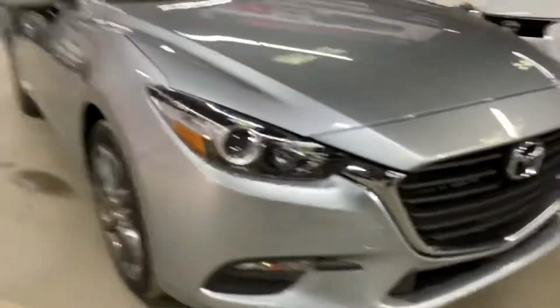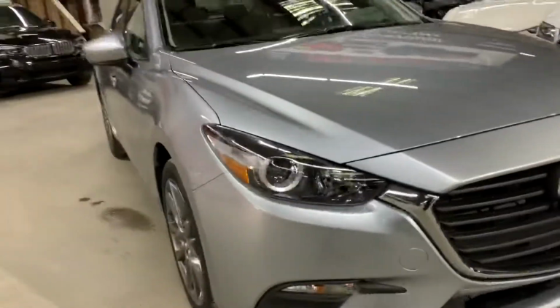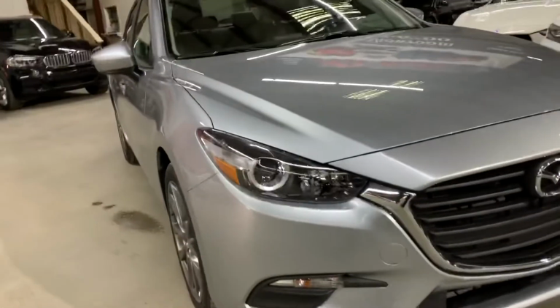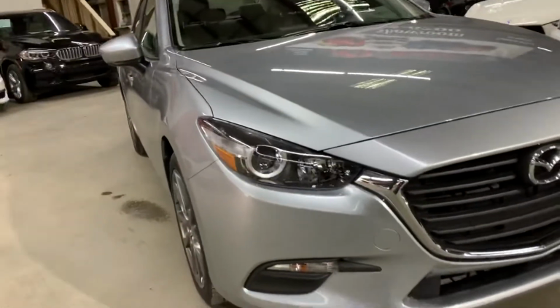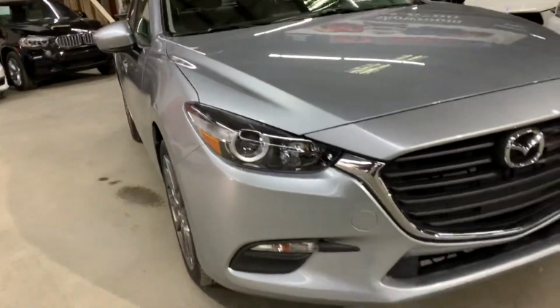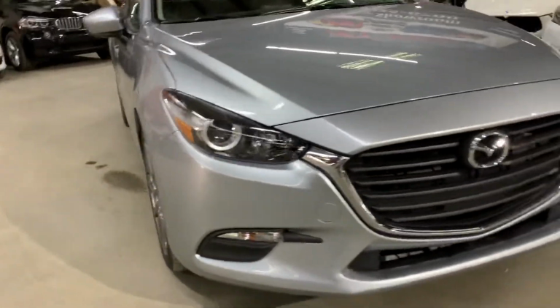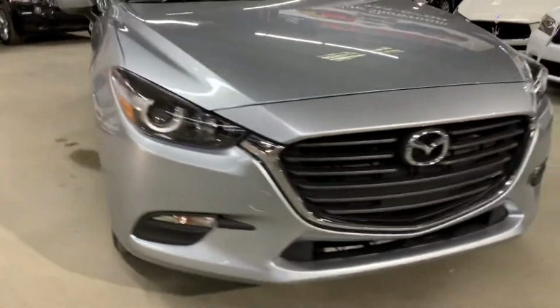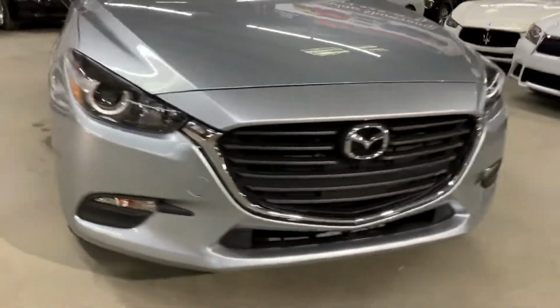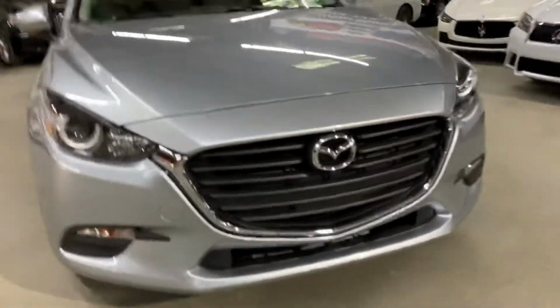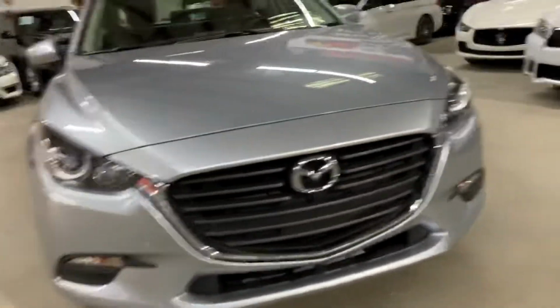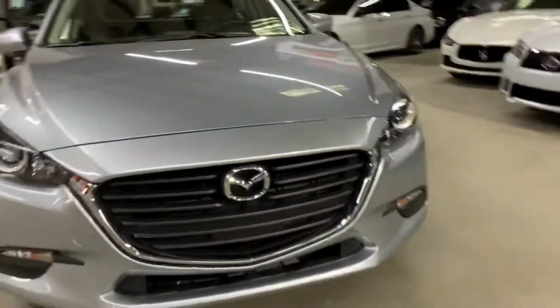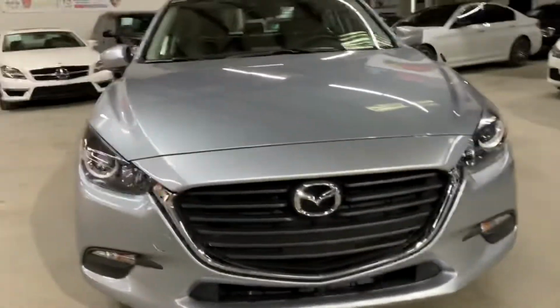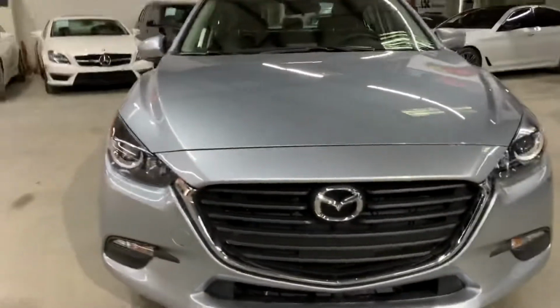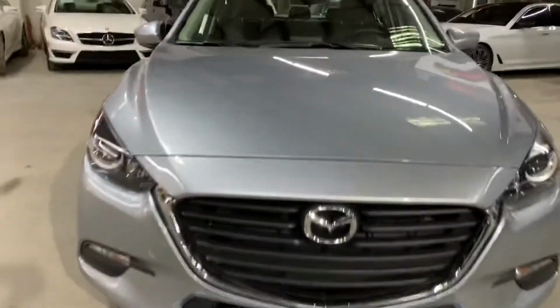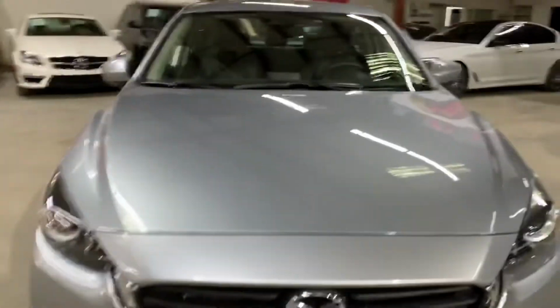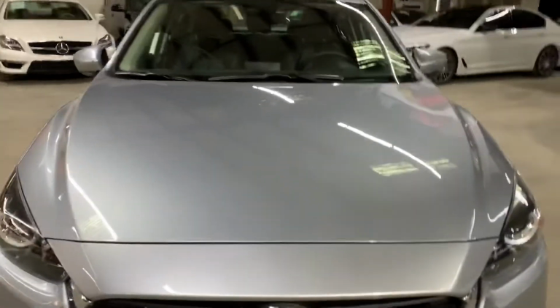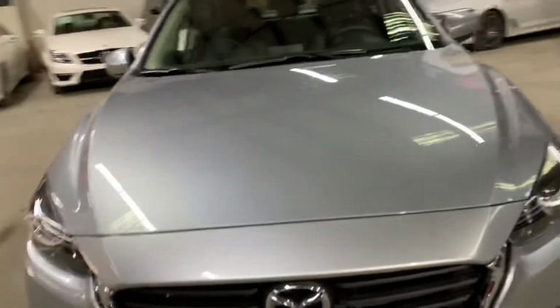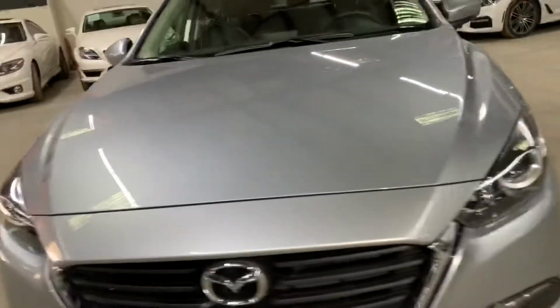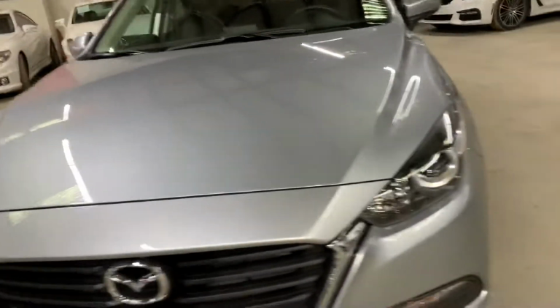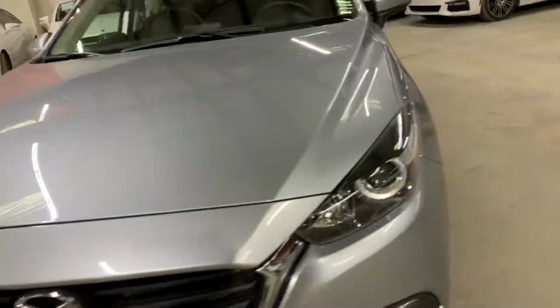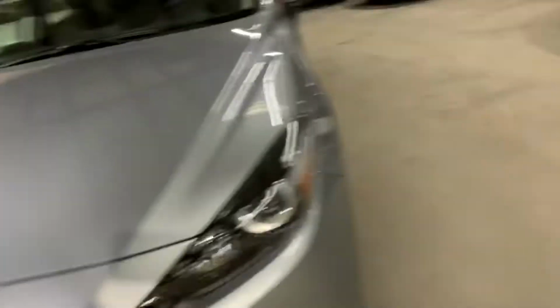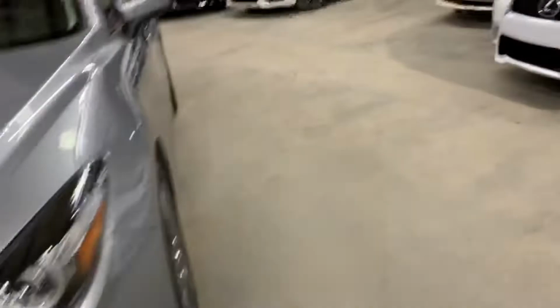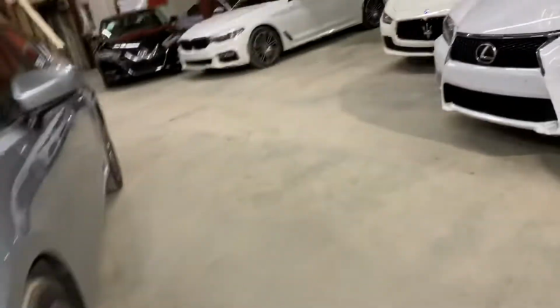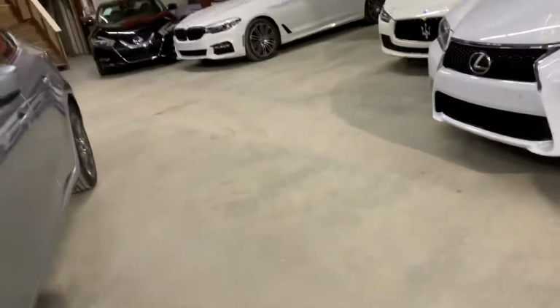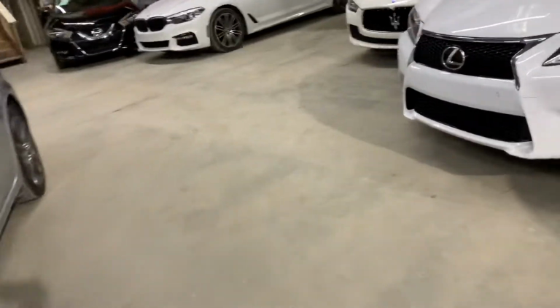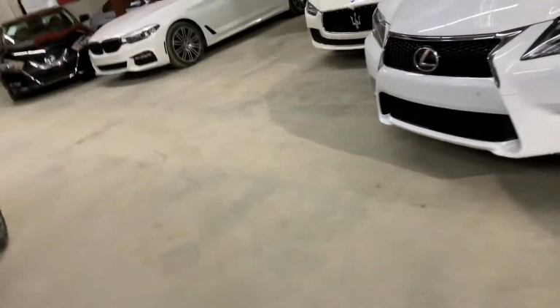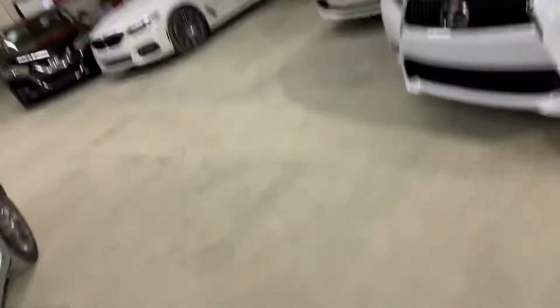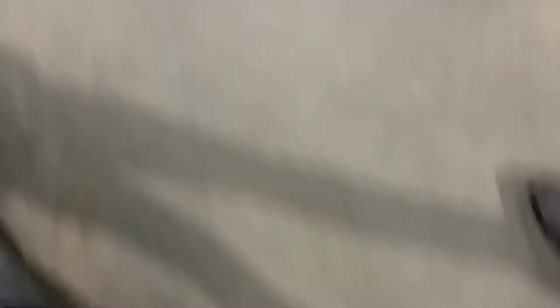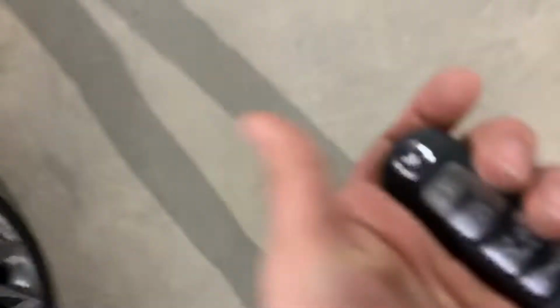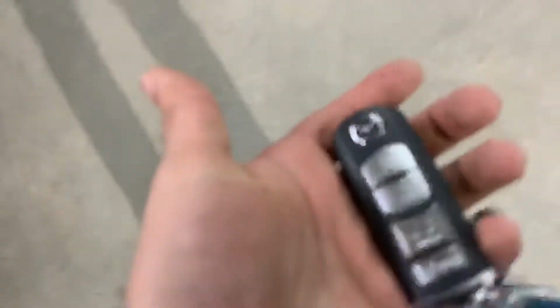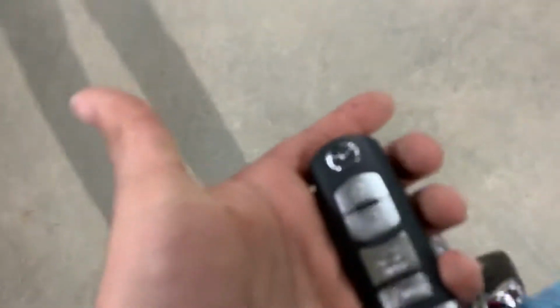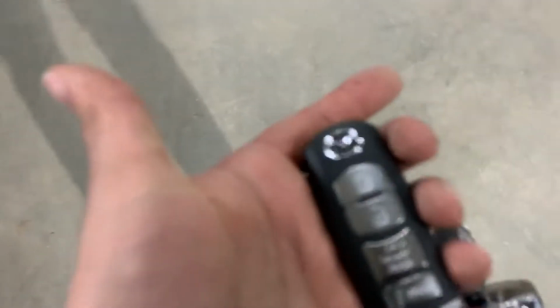Headlight nice and clean. Front bumper and grille also nice and clean. Hood, nice and clean. Car comes with one key — this is the key for it right here.